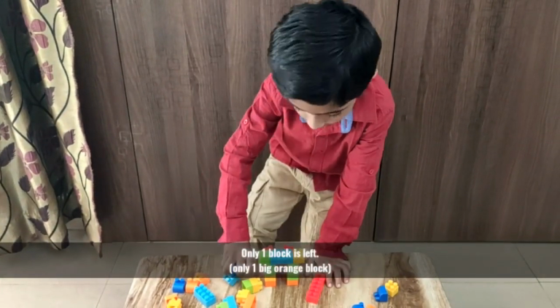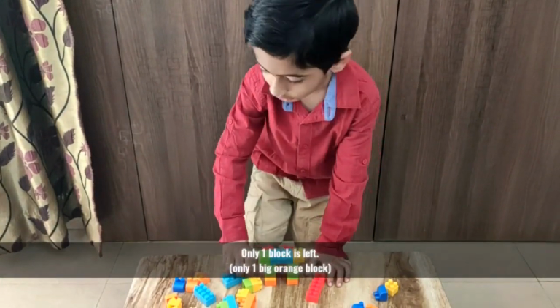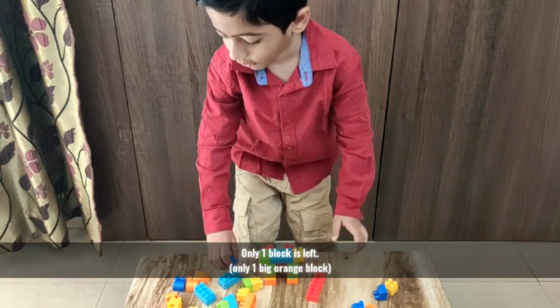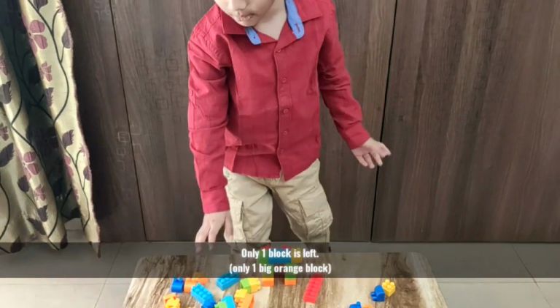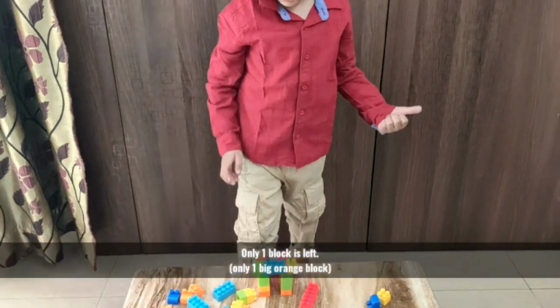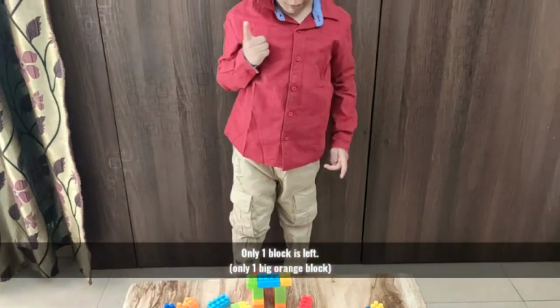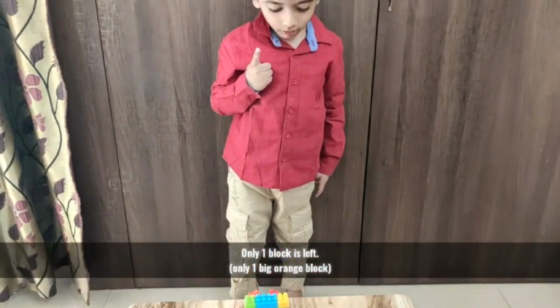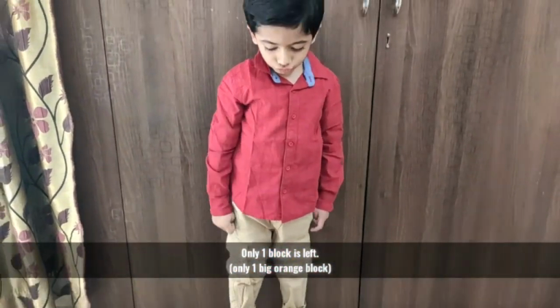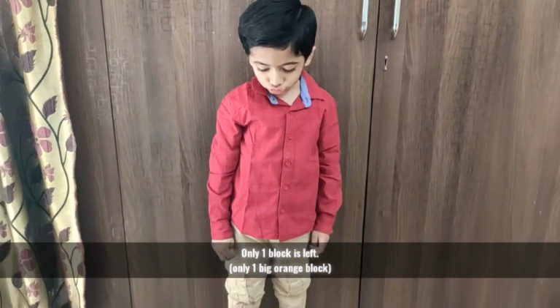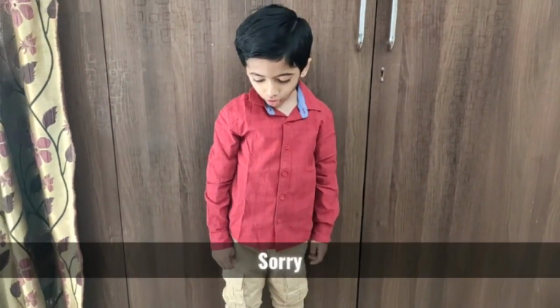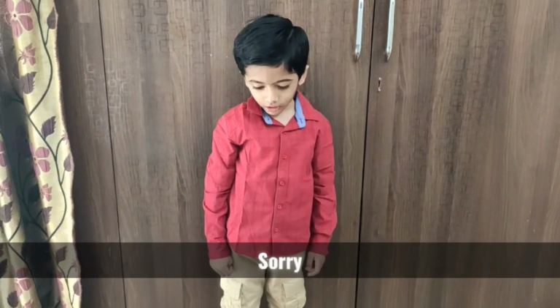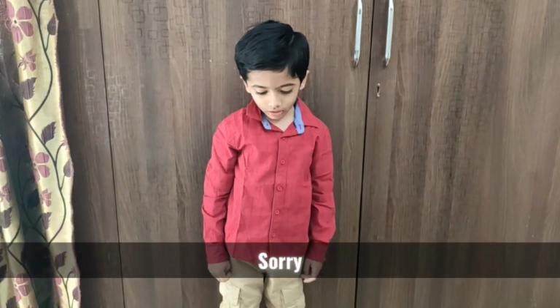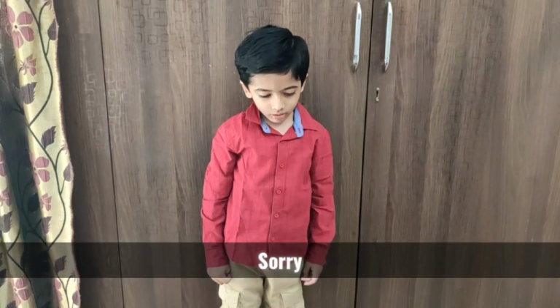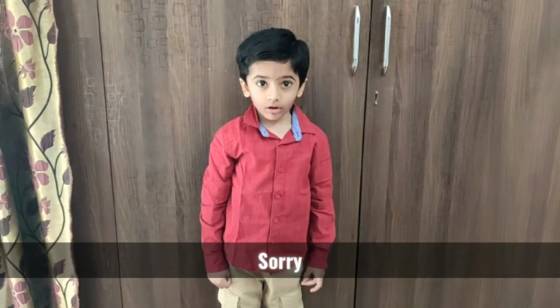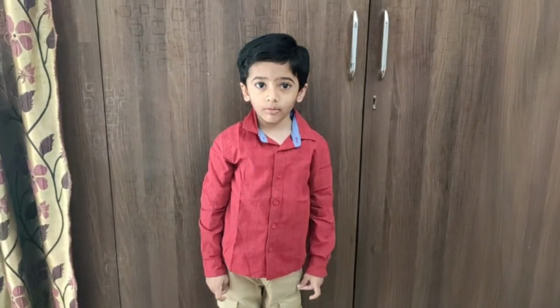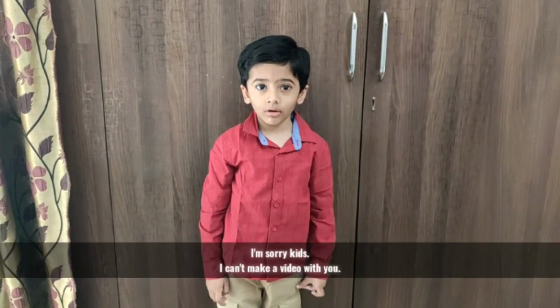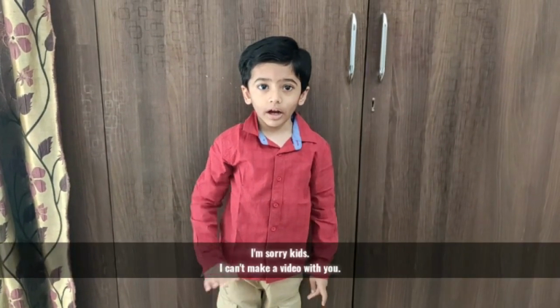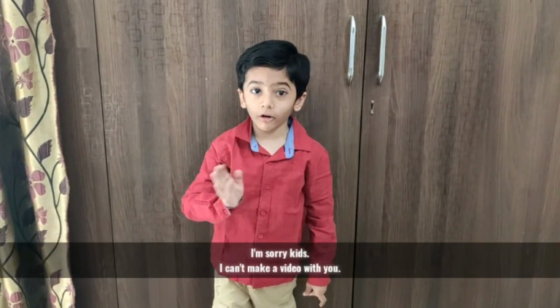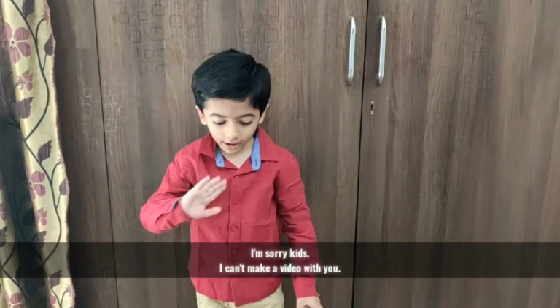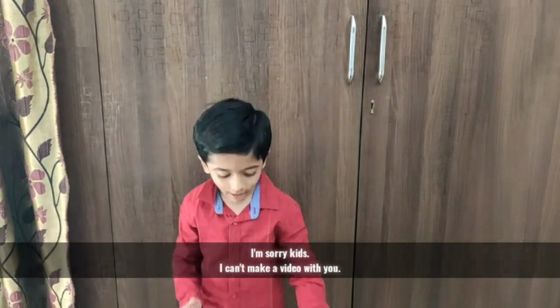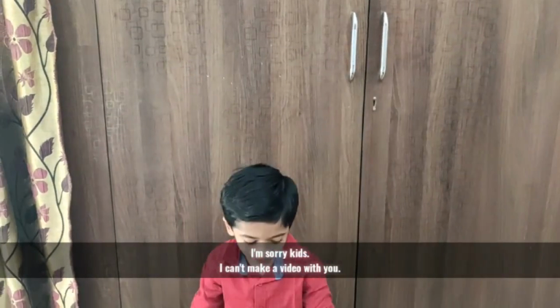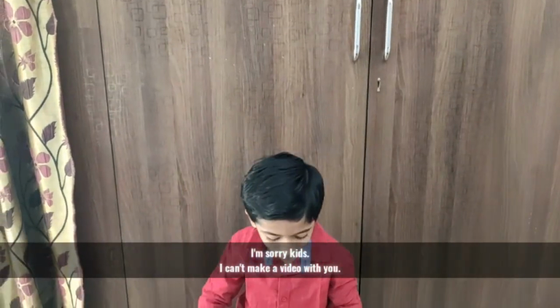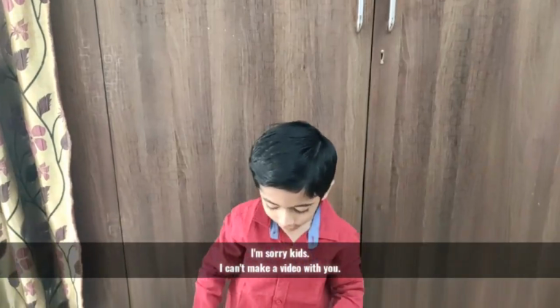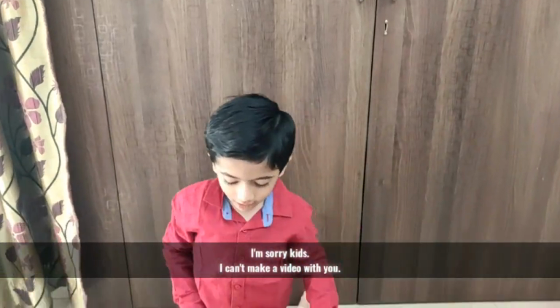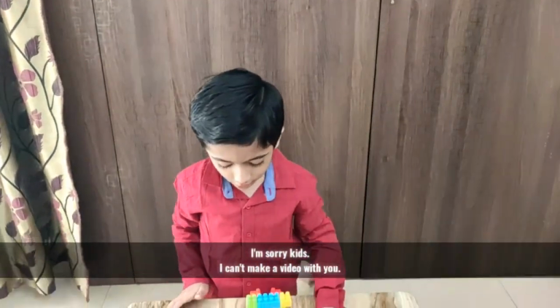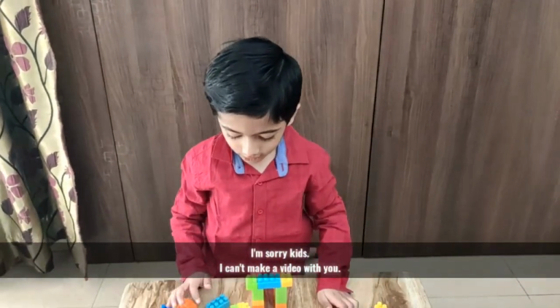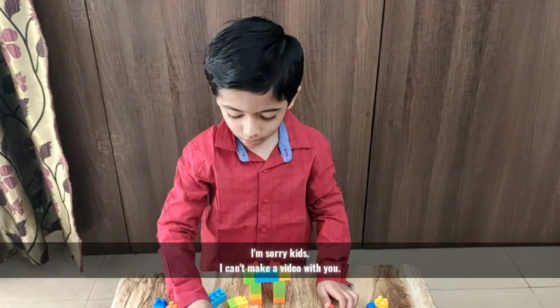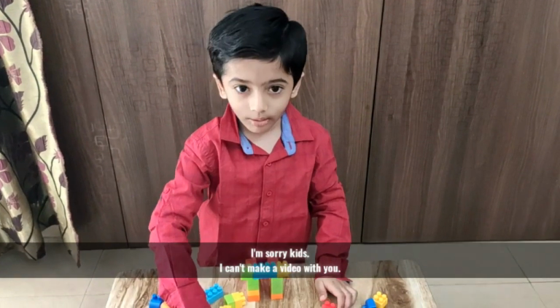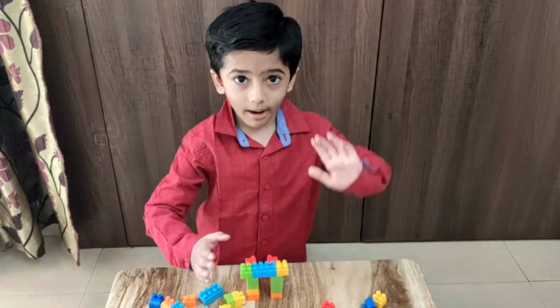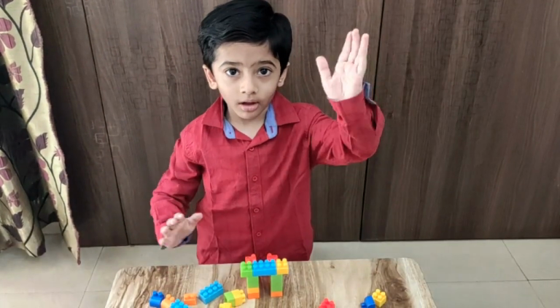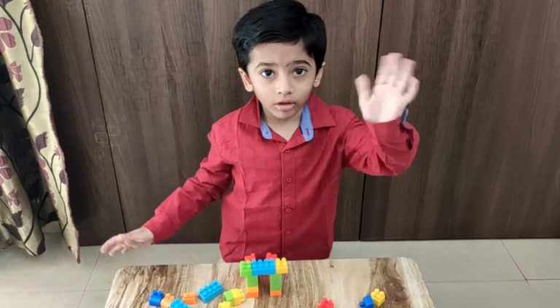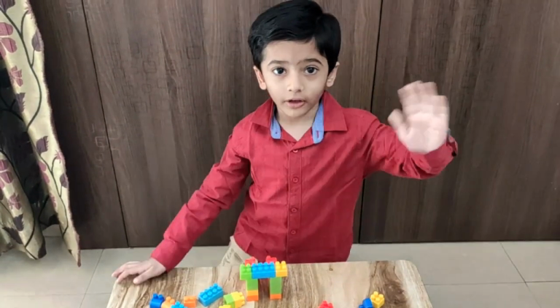This is one in which I dropped. Sorry. I'm sorry kids, I can't make a video with you. Bye! Sorry!